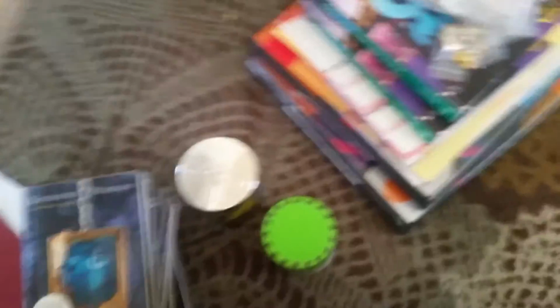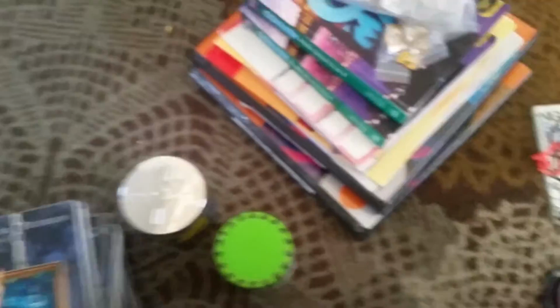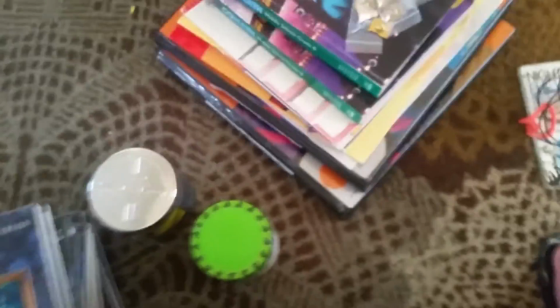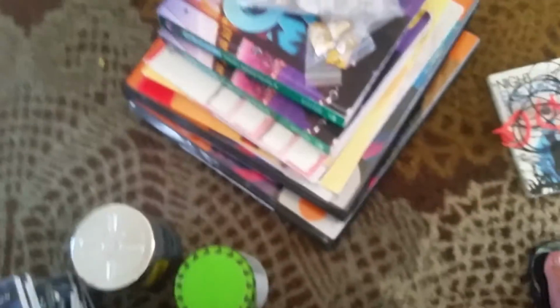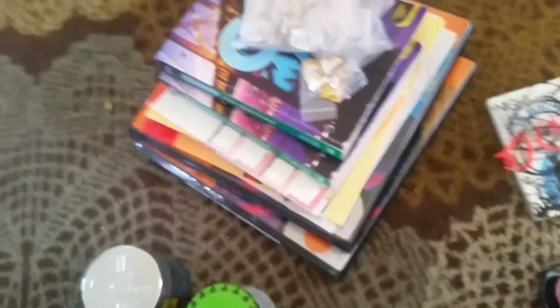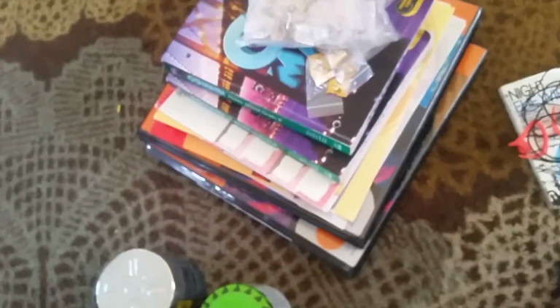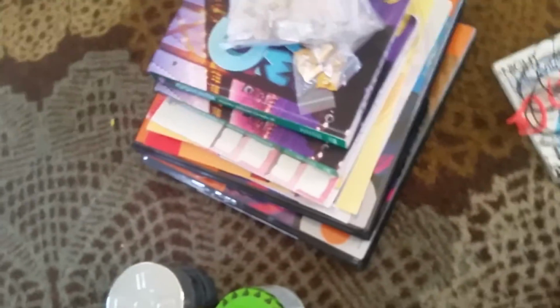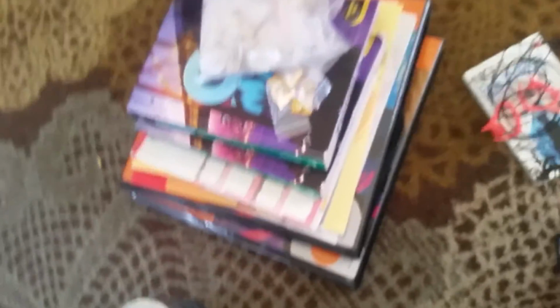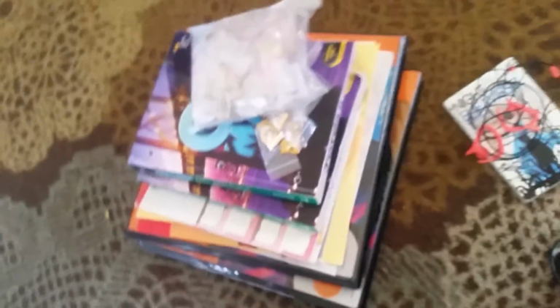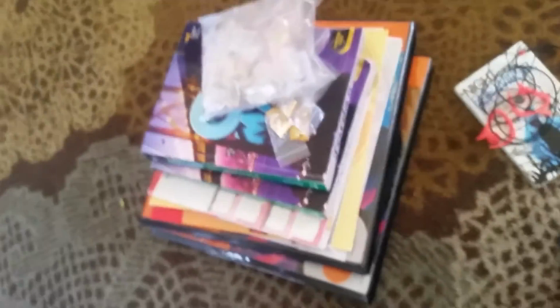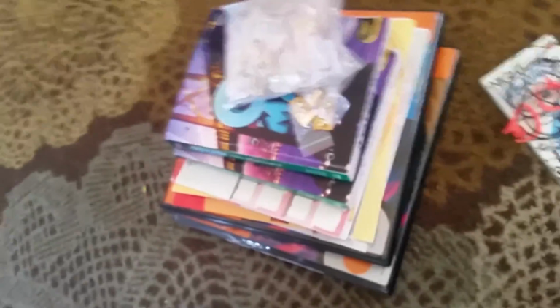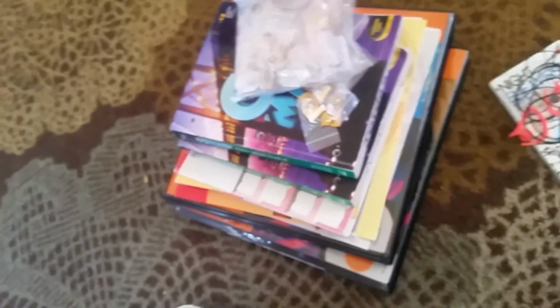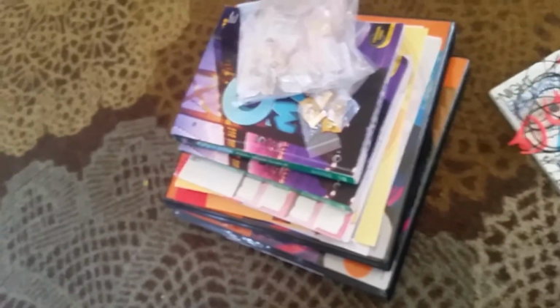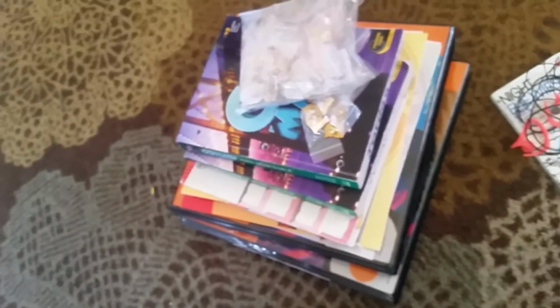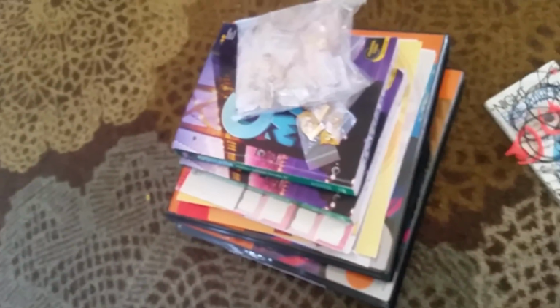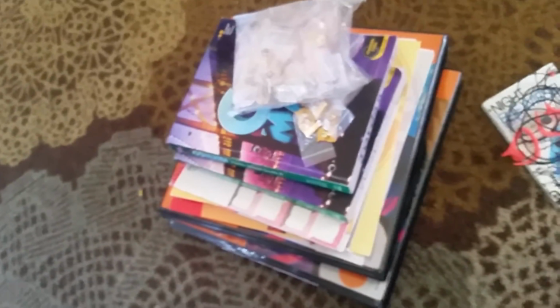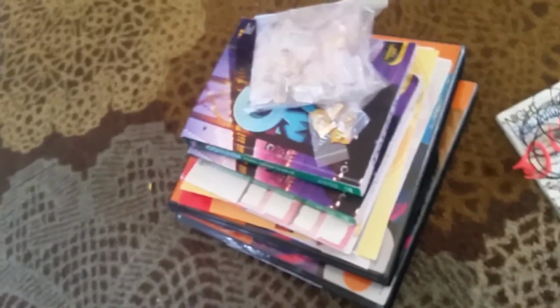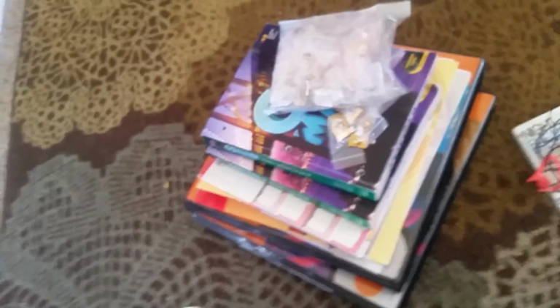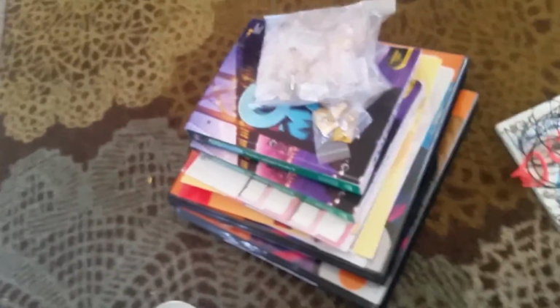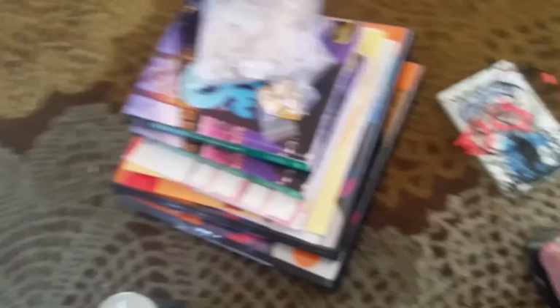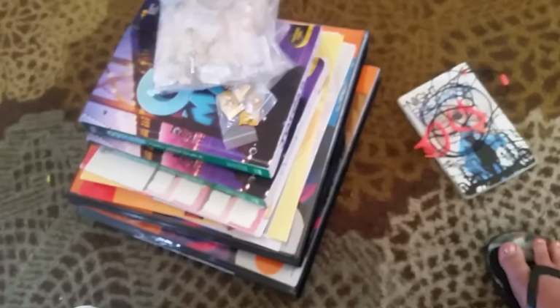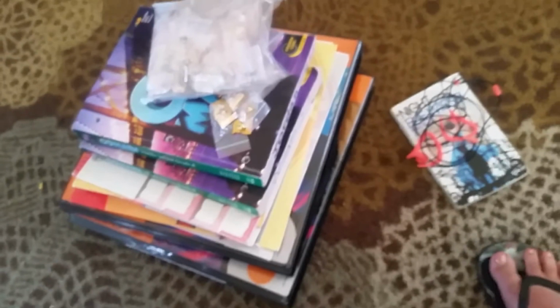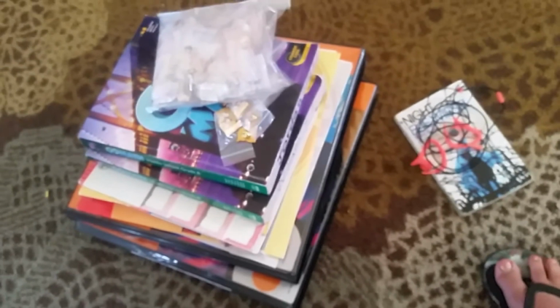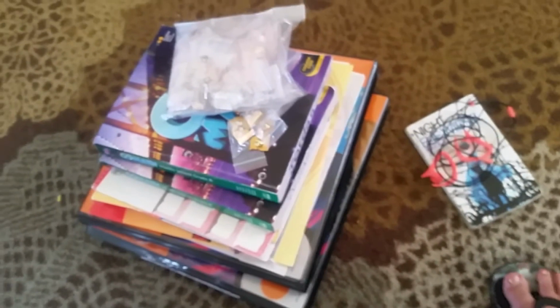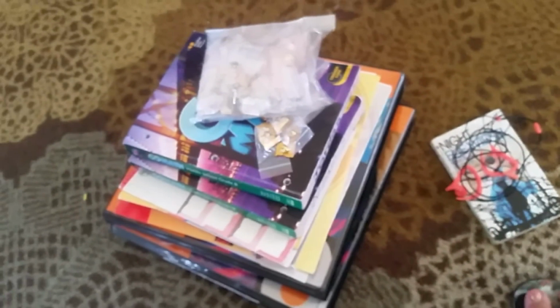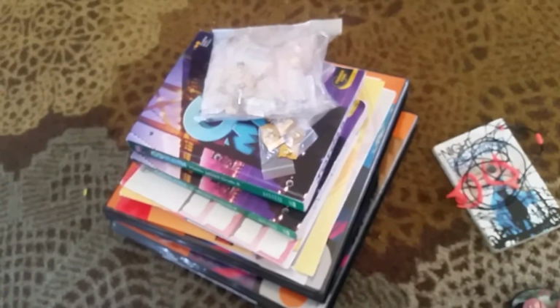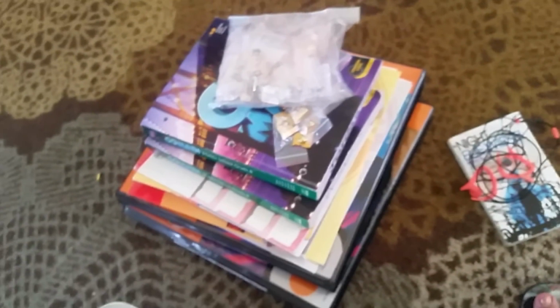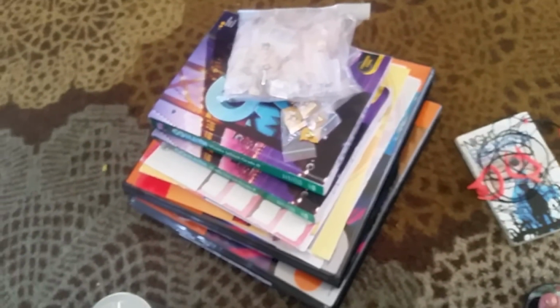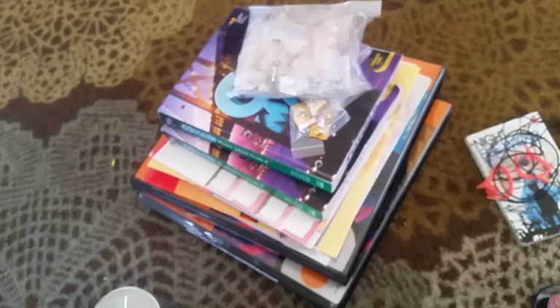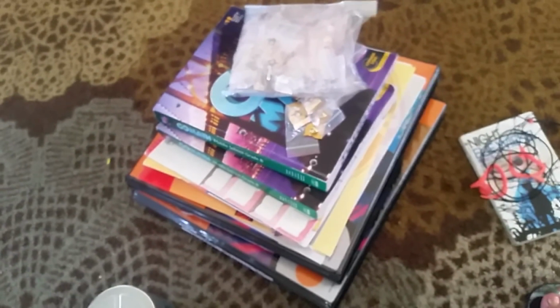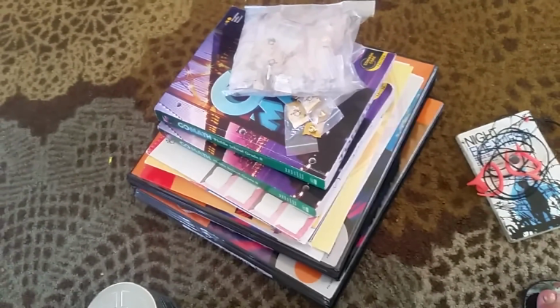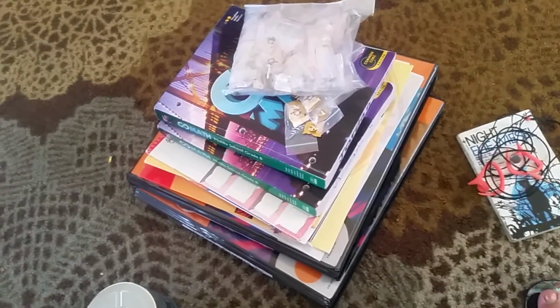I think that is it as far as updating — actually no, there's more. So hang on, let me figure out the rest and I'll be right back.